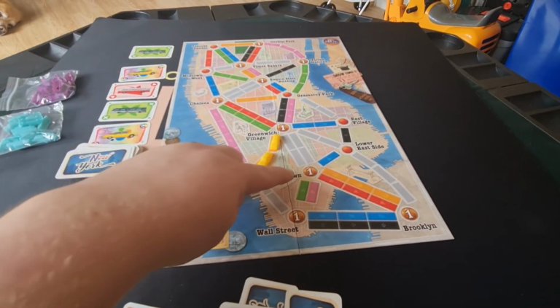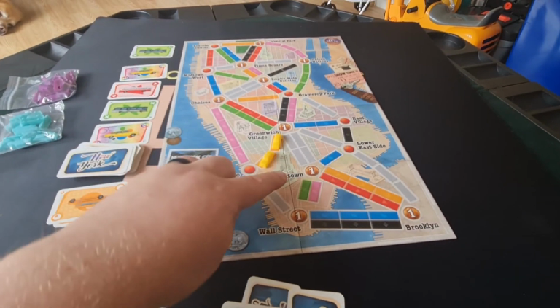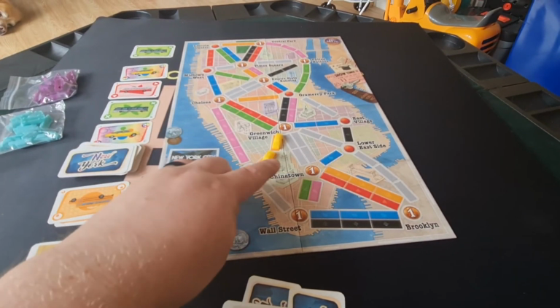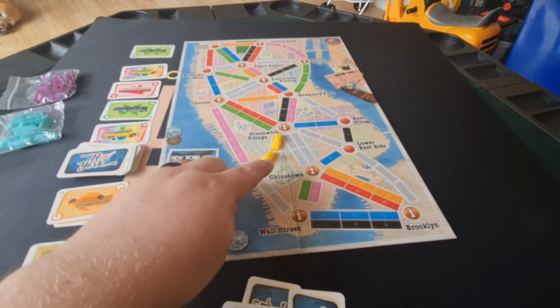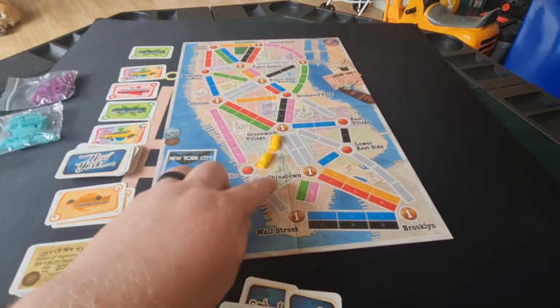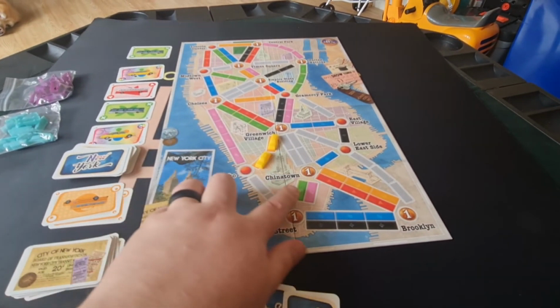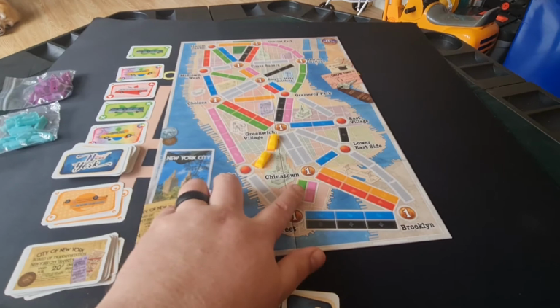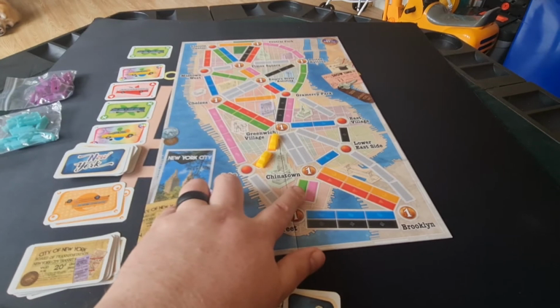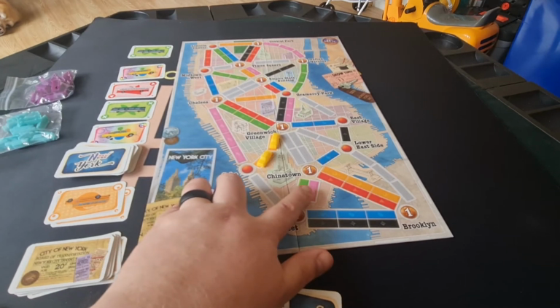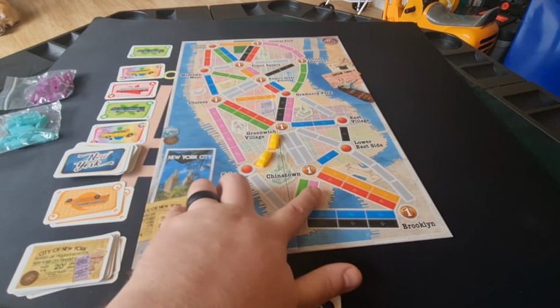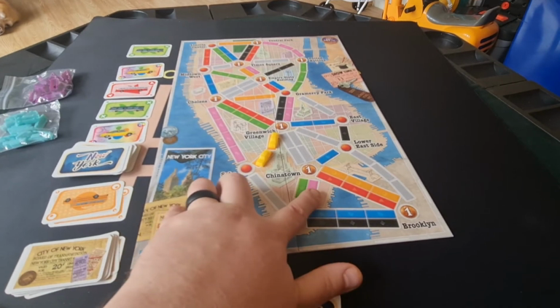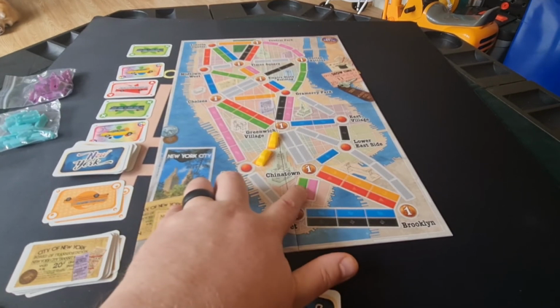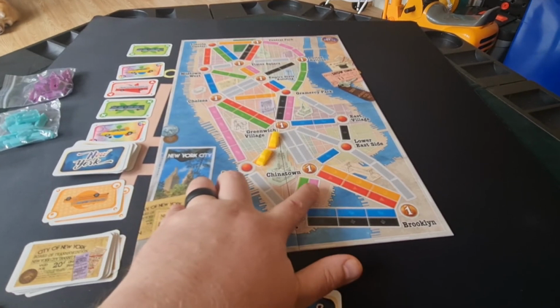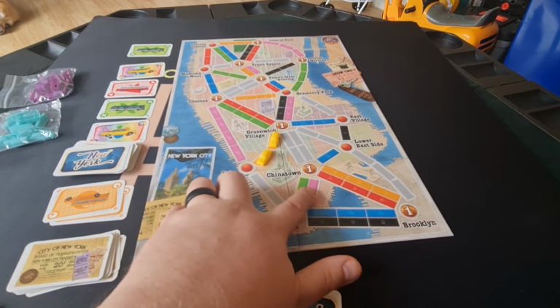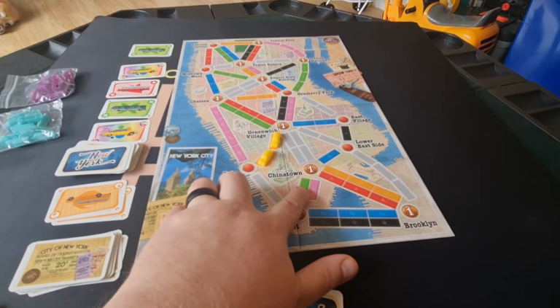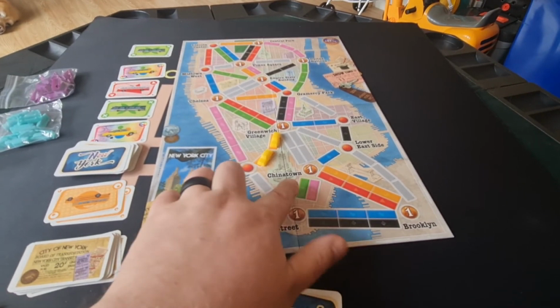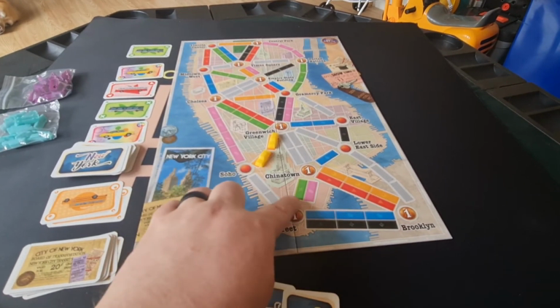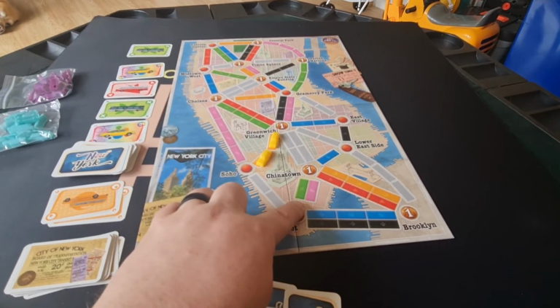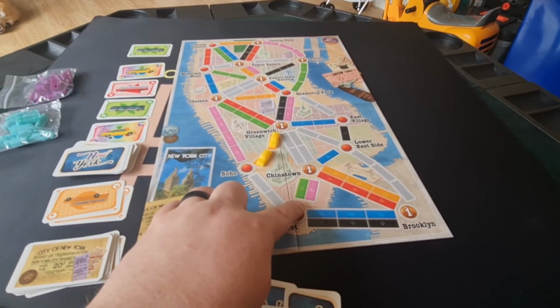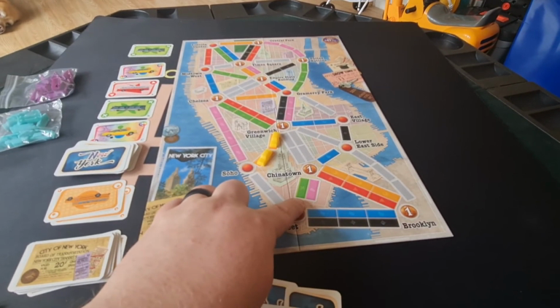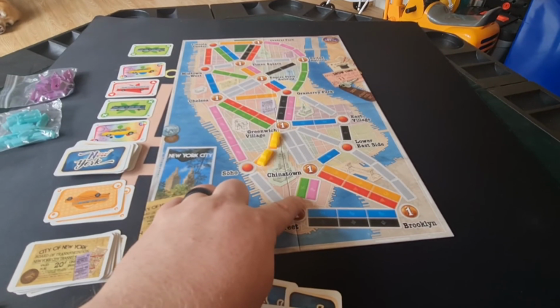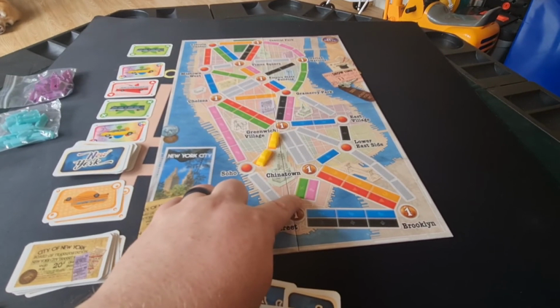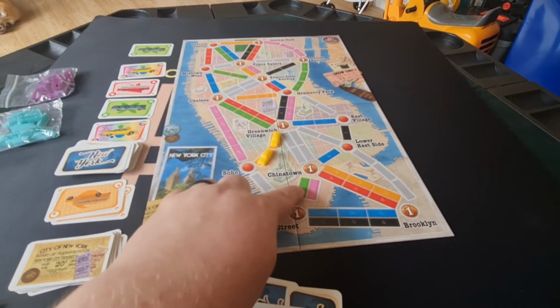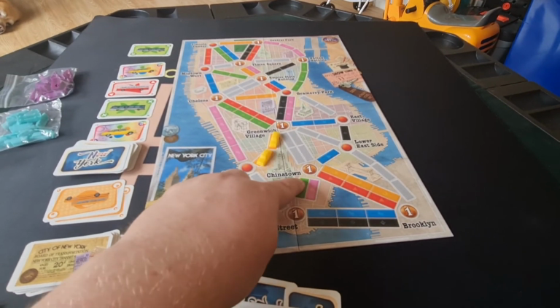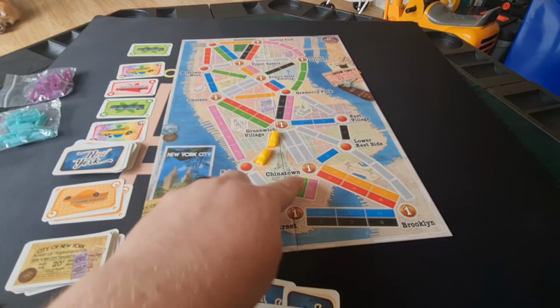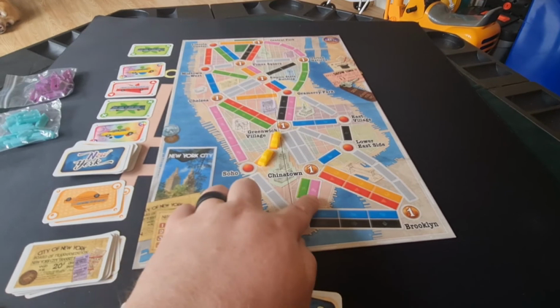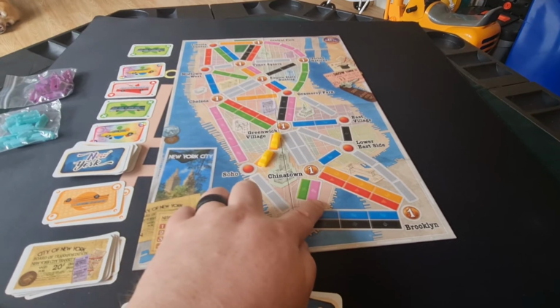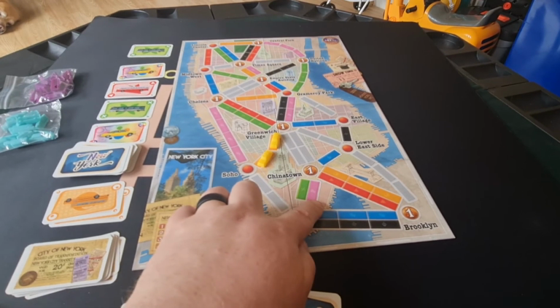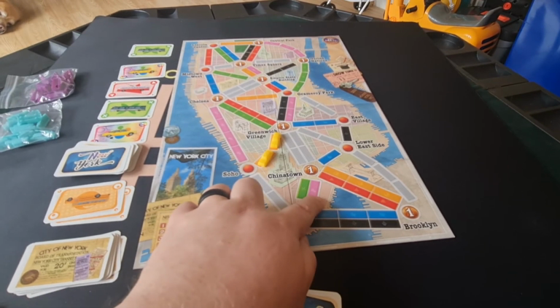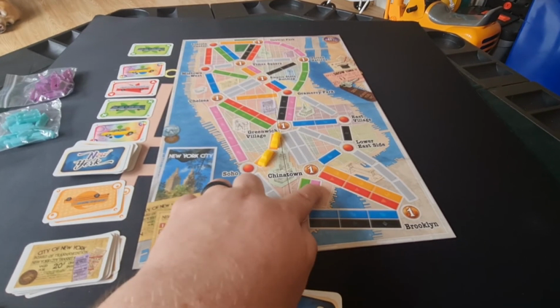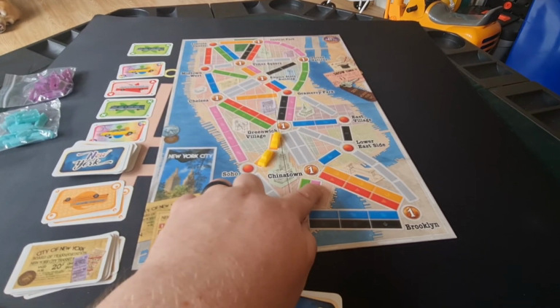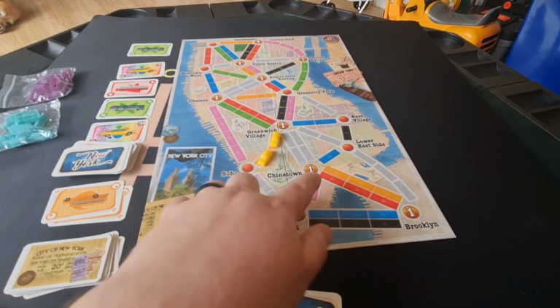But if you're playing with three or four players, two players can connect the same pair of locations — one person using the green route on one side and one person using the pink route on the other side.